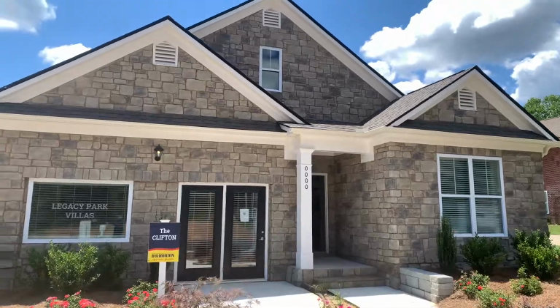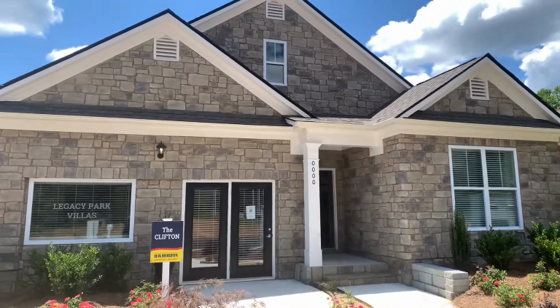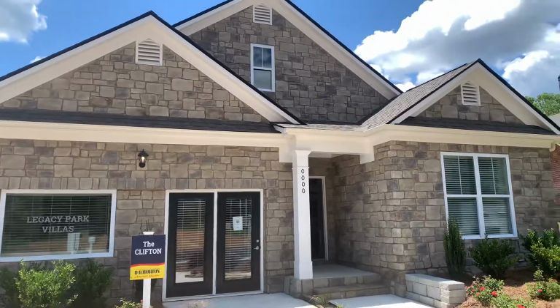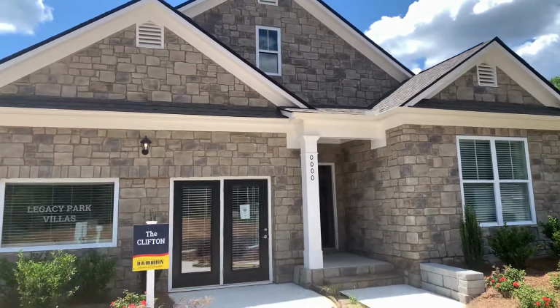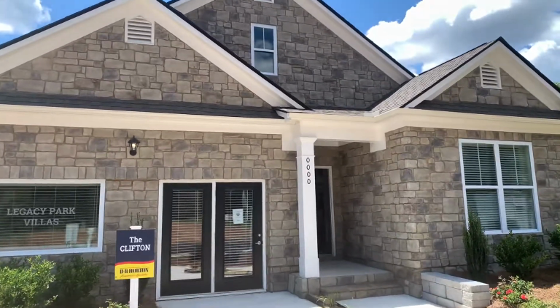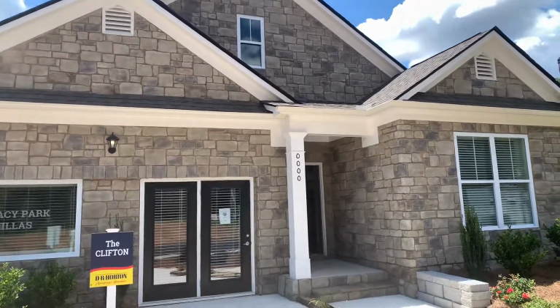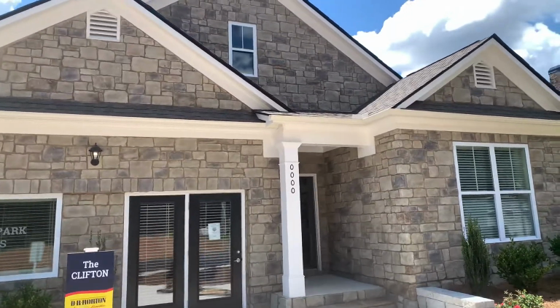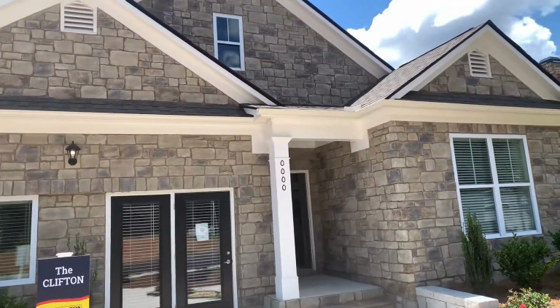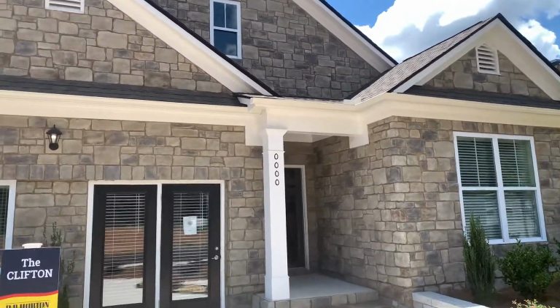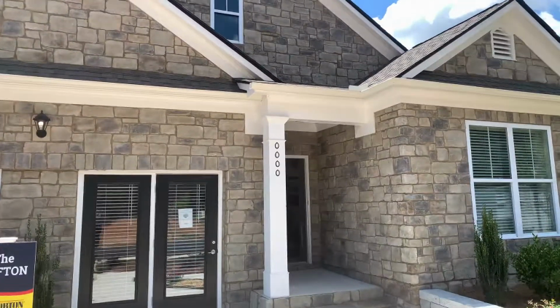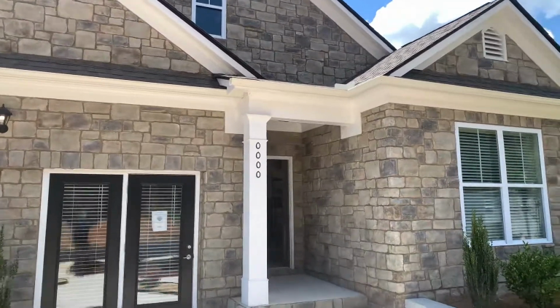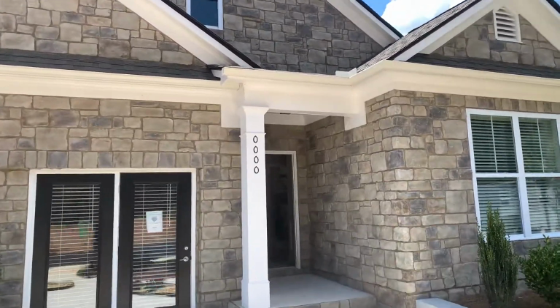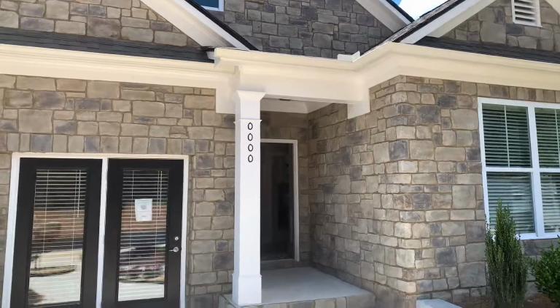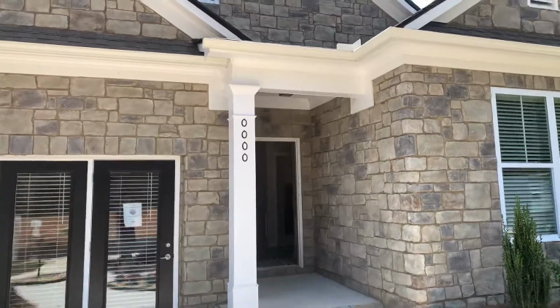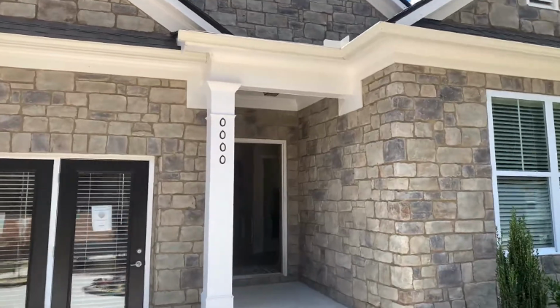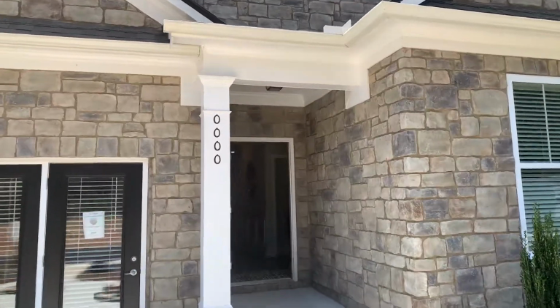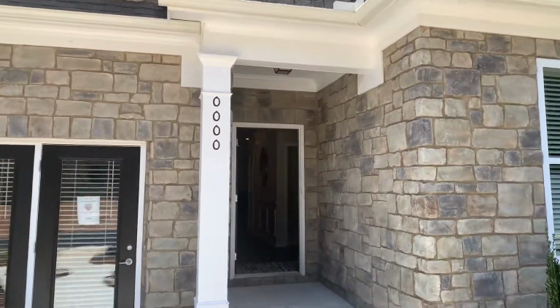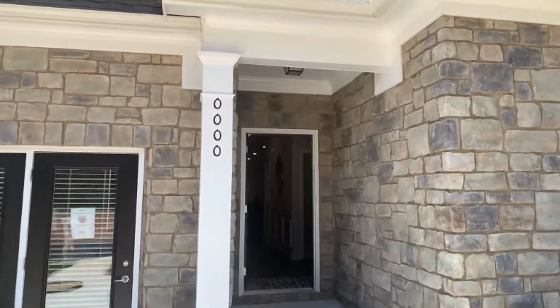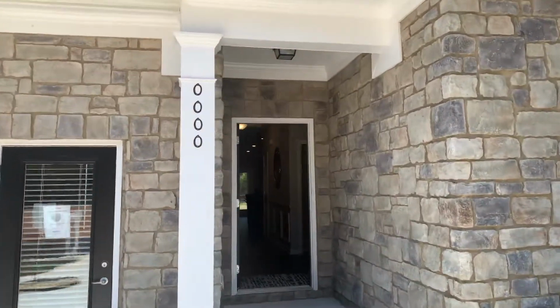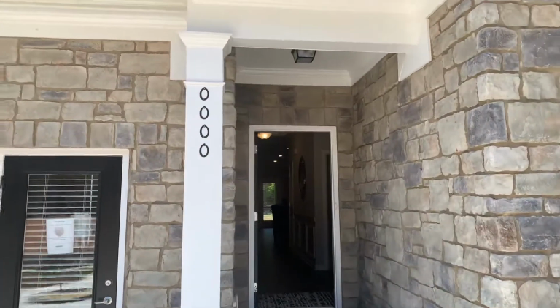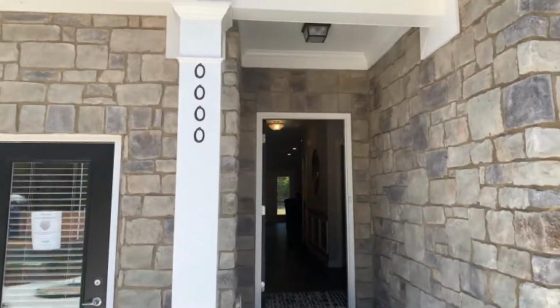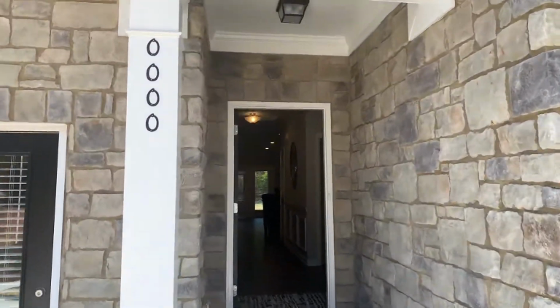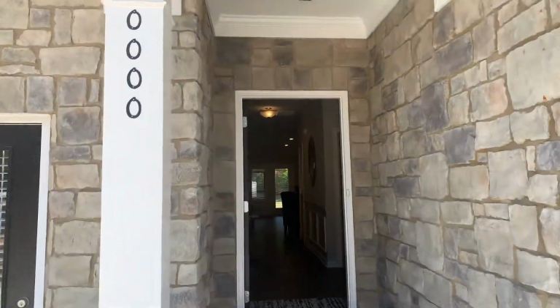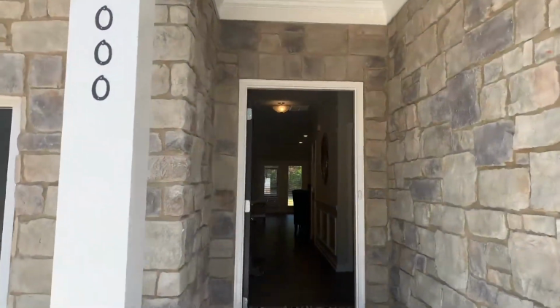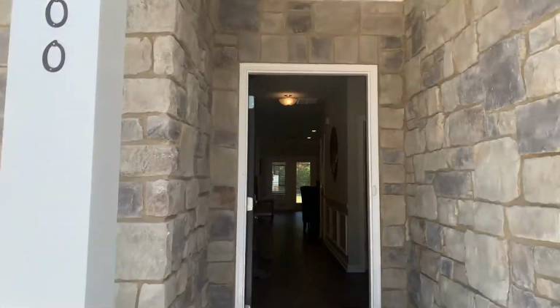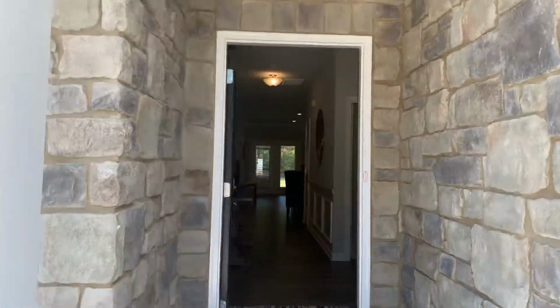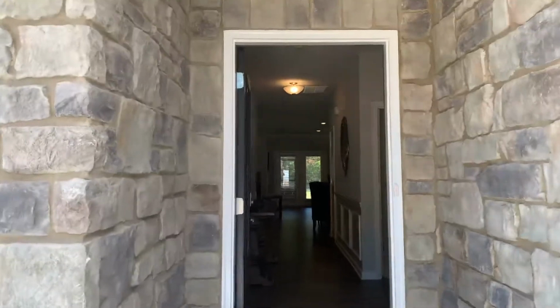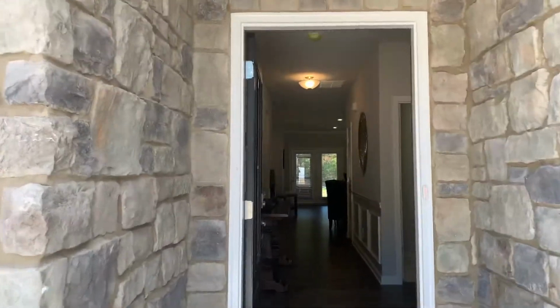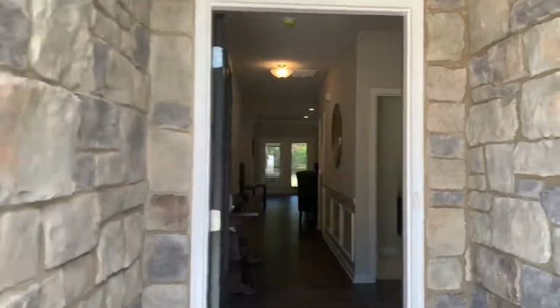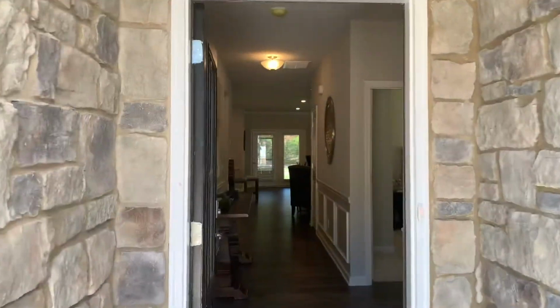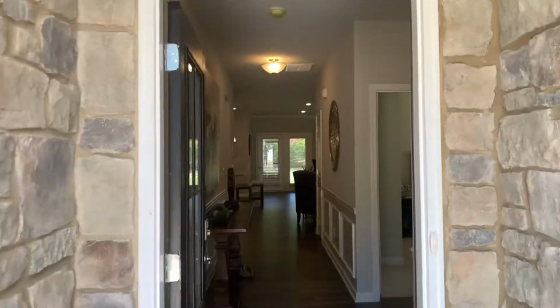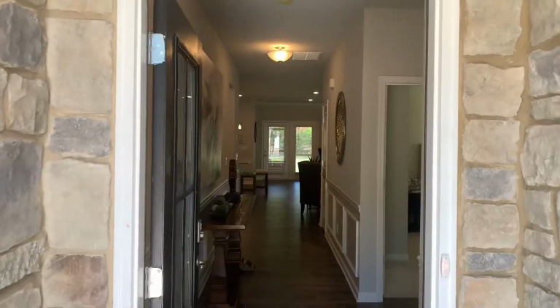Hi there. This is Jay West. I was giving you a tour of my latest community, Legacy Park Community in Lithia Springs. This is our model home, four-sided brick.